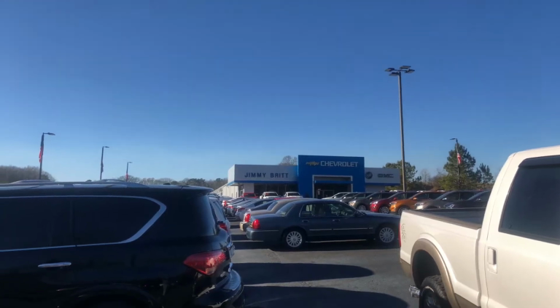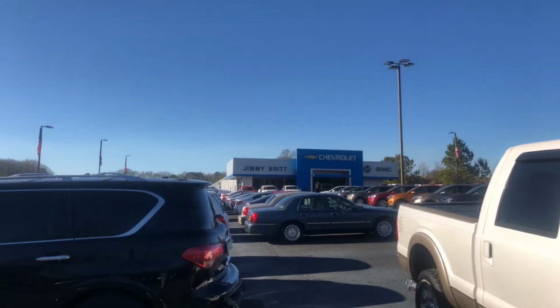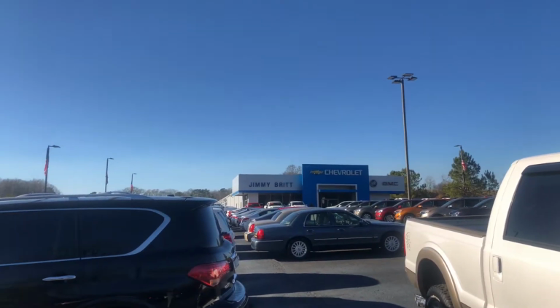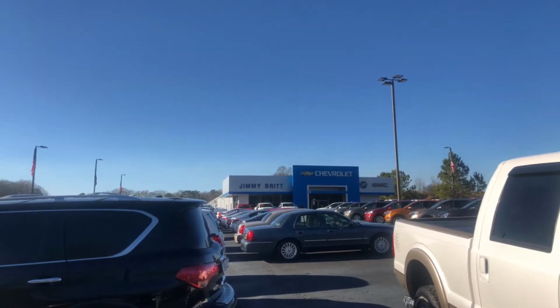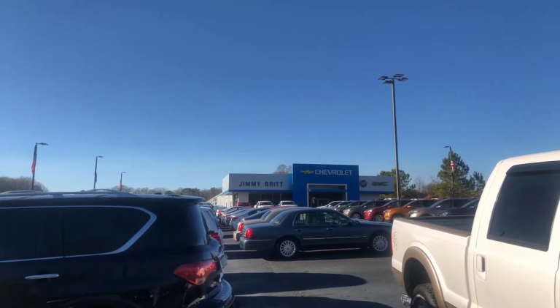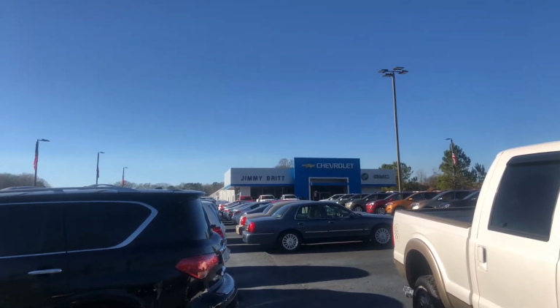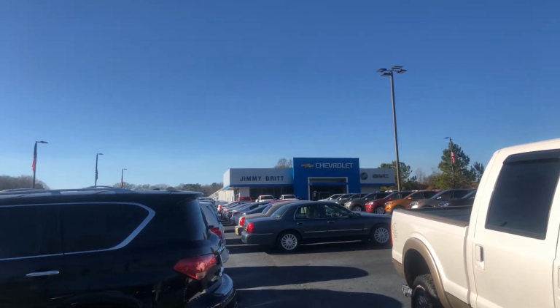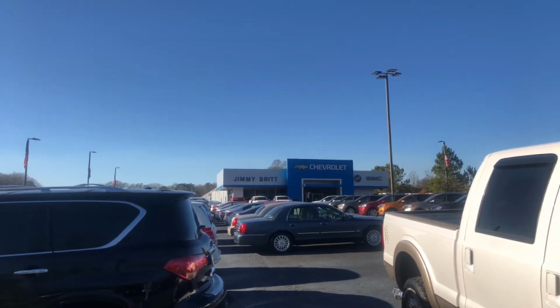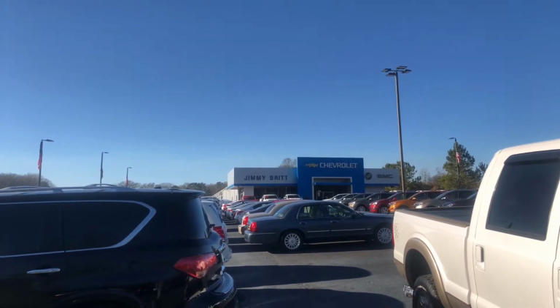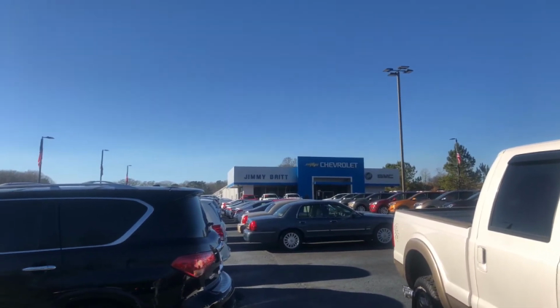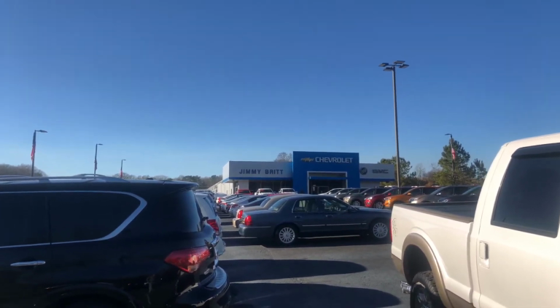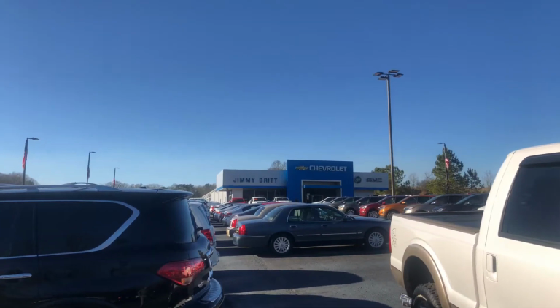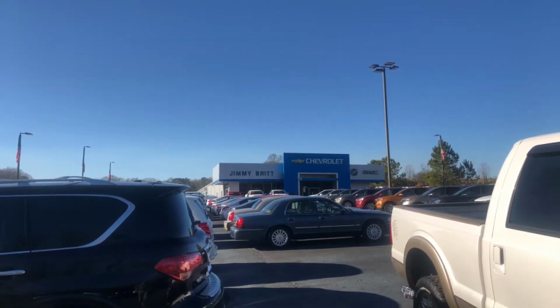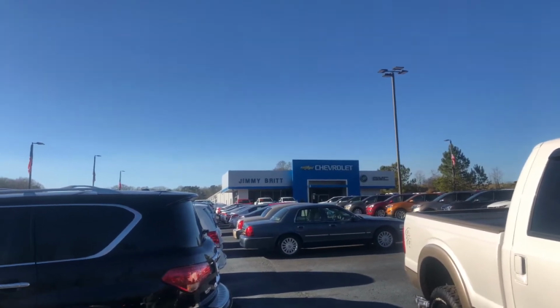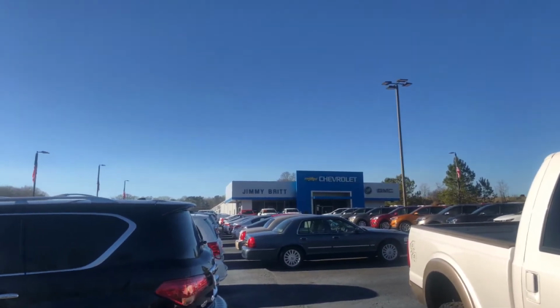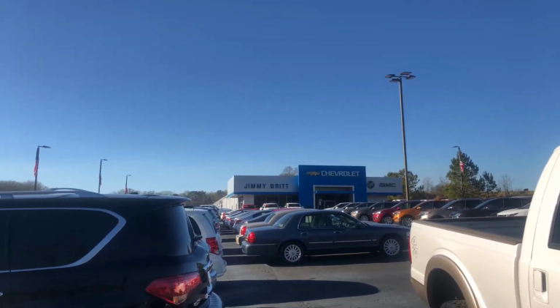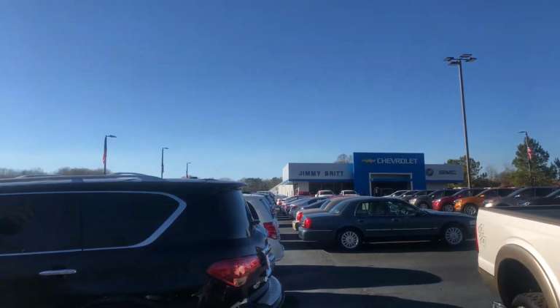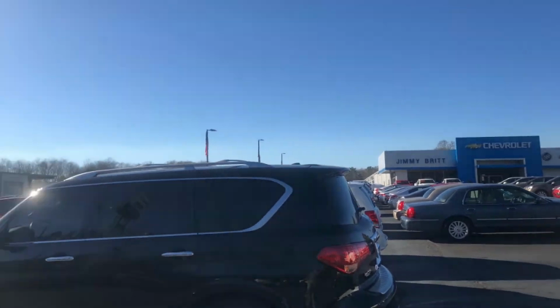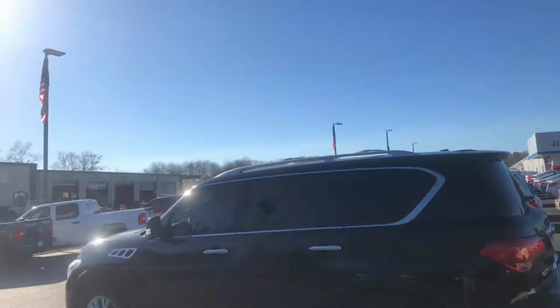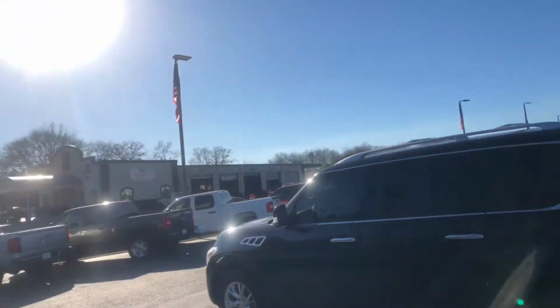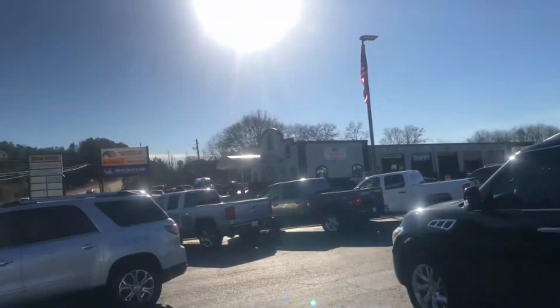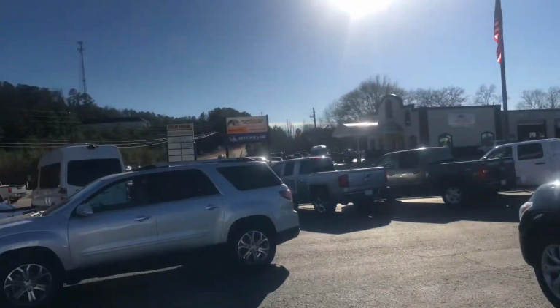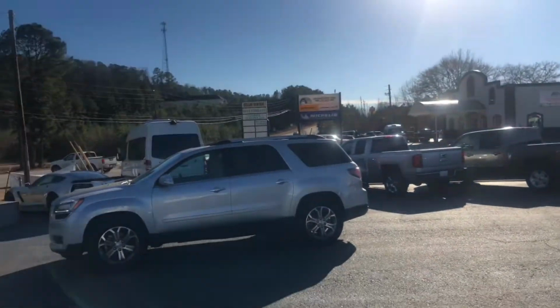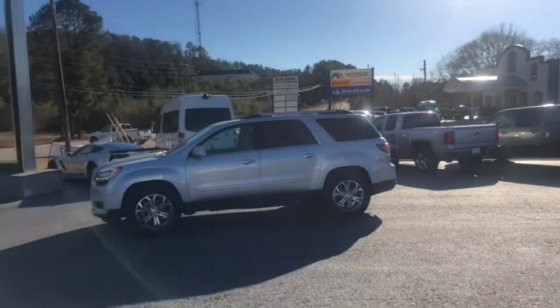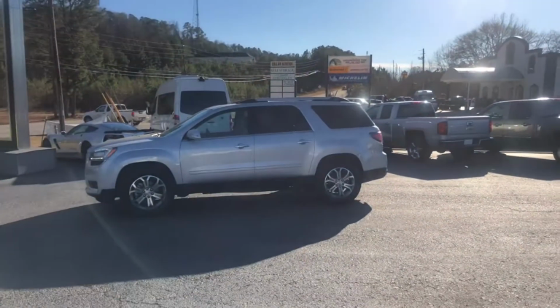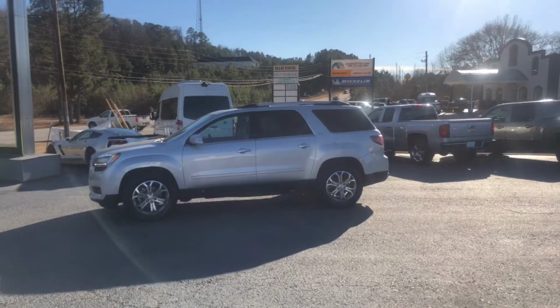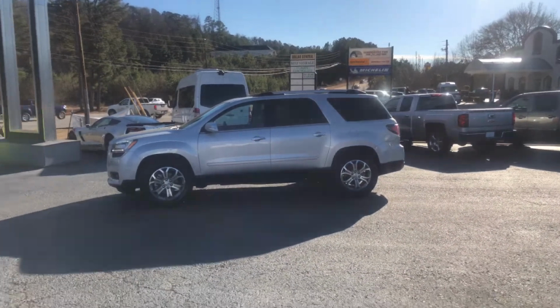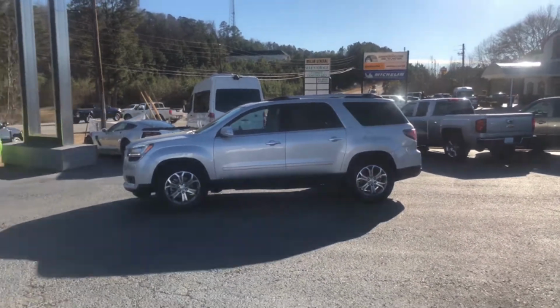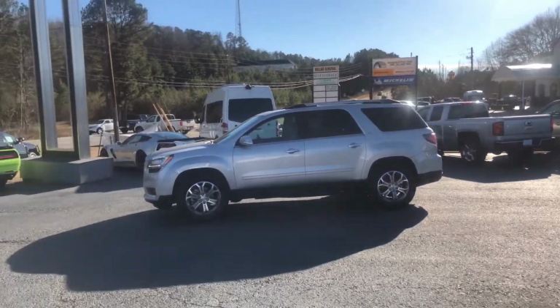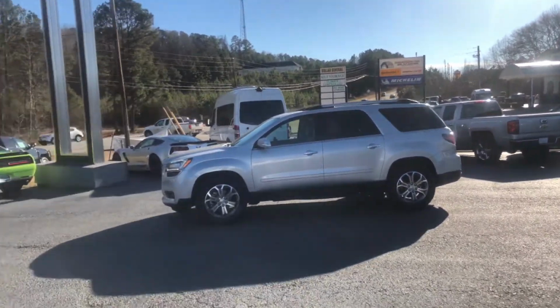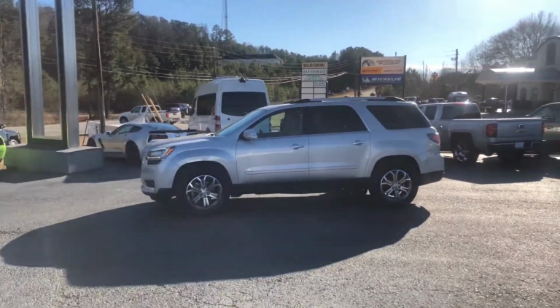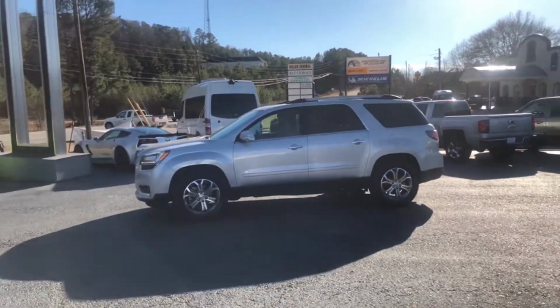Hey Clarissa, this is Brad here at Jimmy Britt Chevrolet in Greensboro, Georgia. I just want to introduce myself and make you a quick video of this beautiful 2016 GMC Acadia.